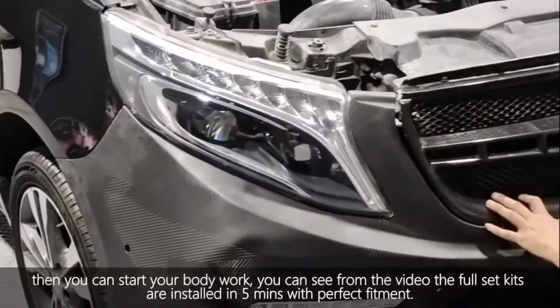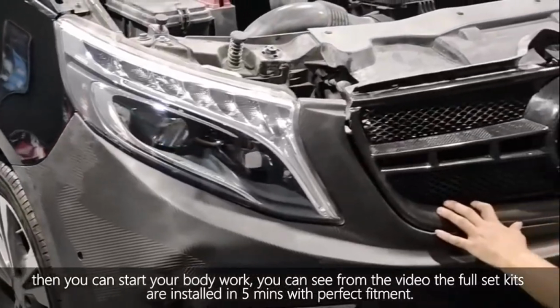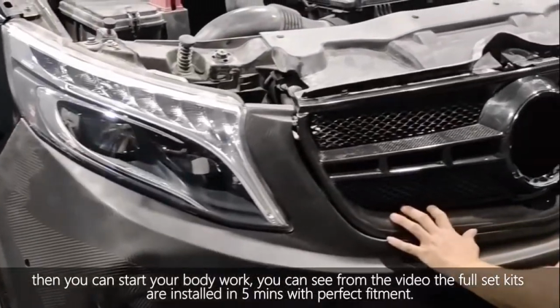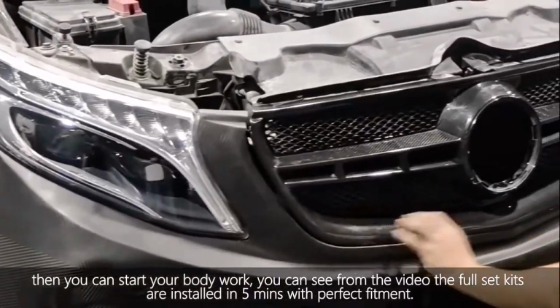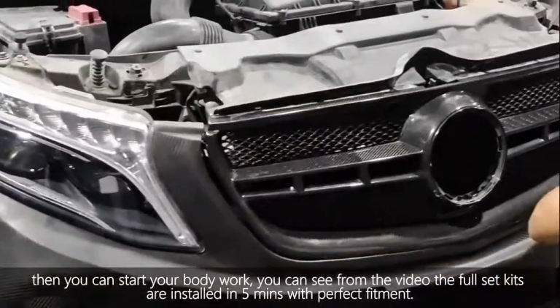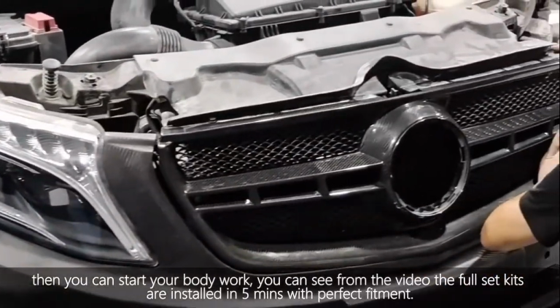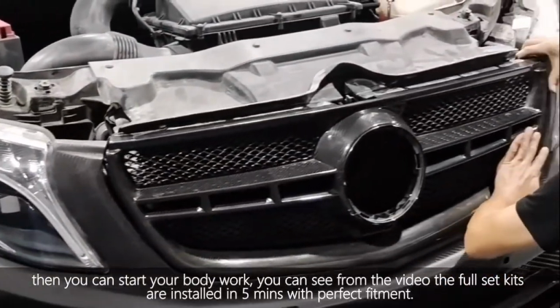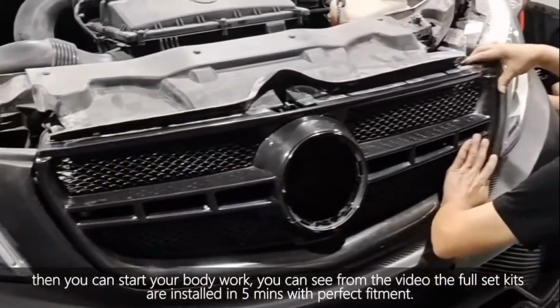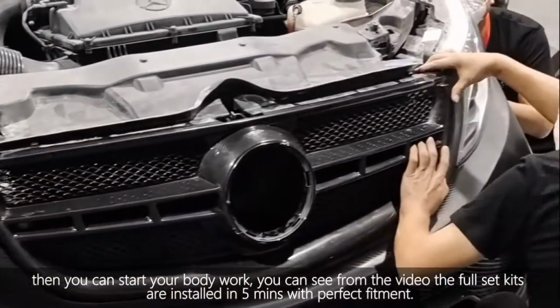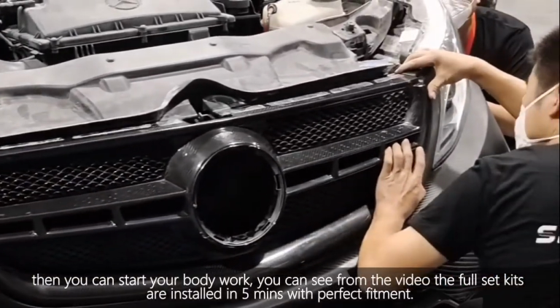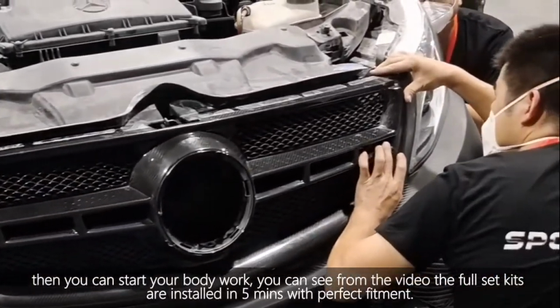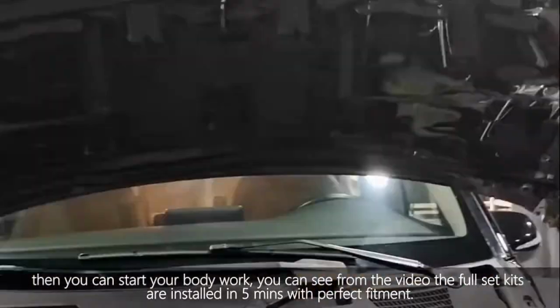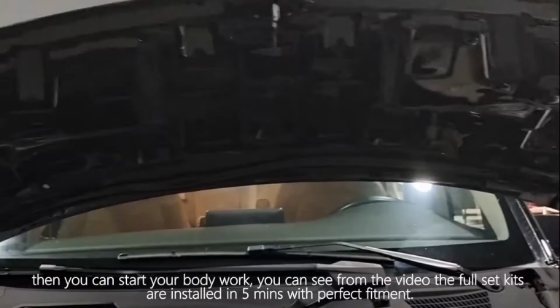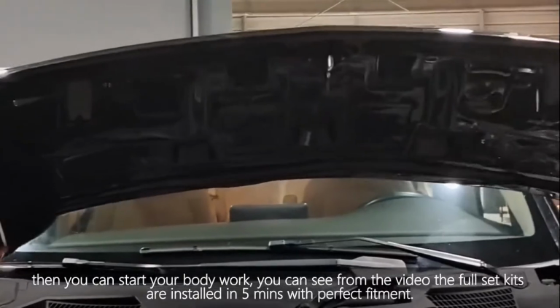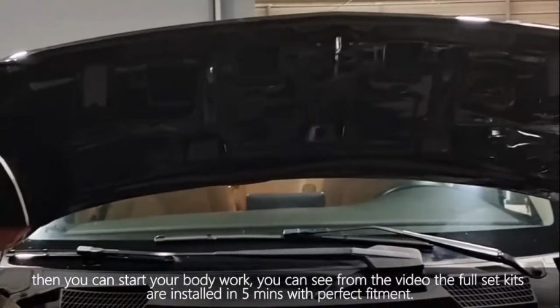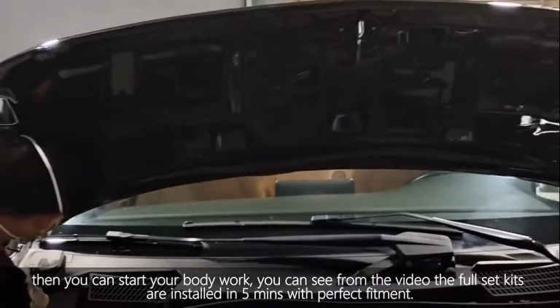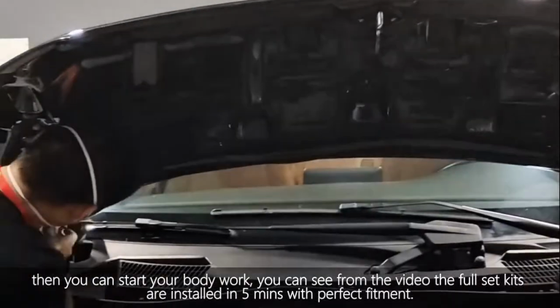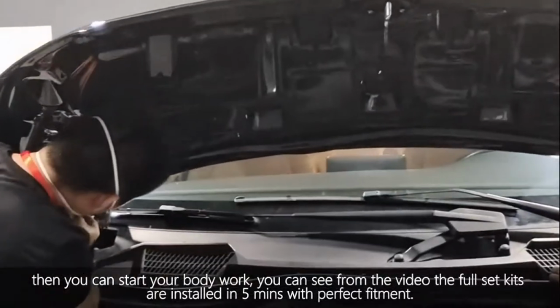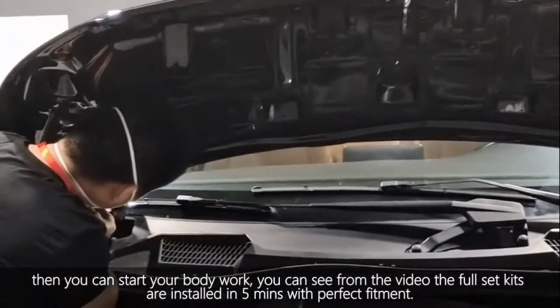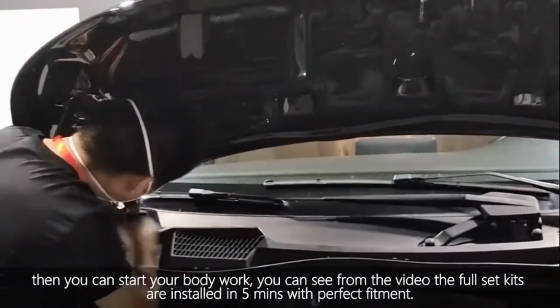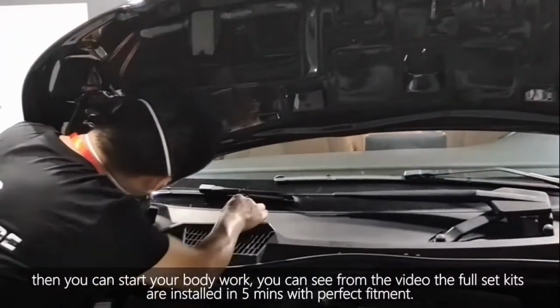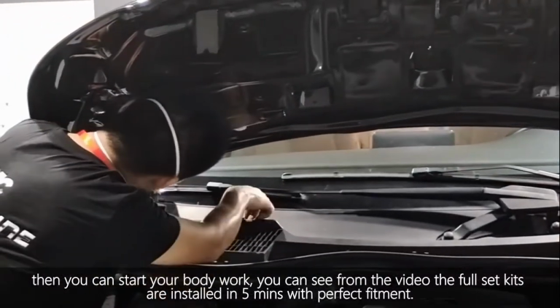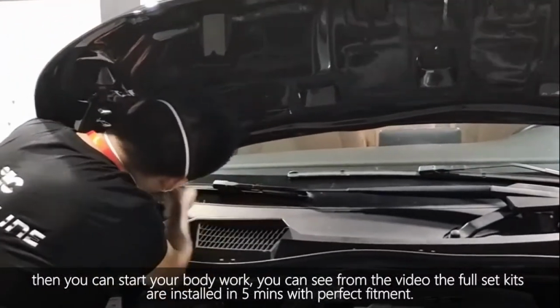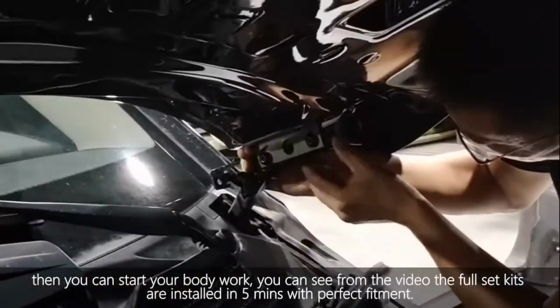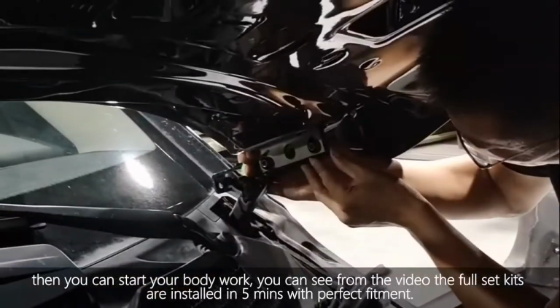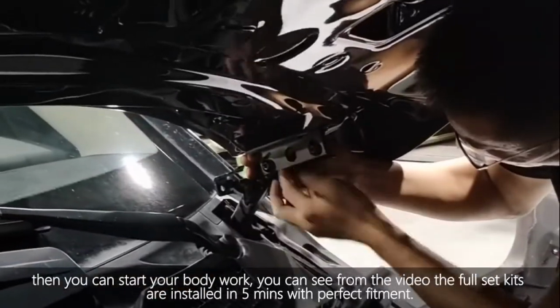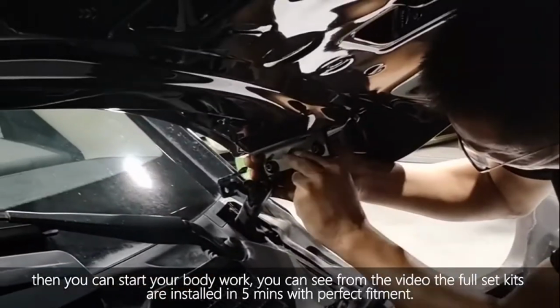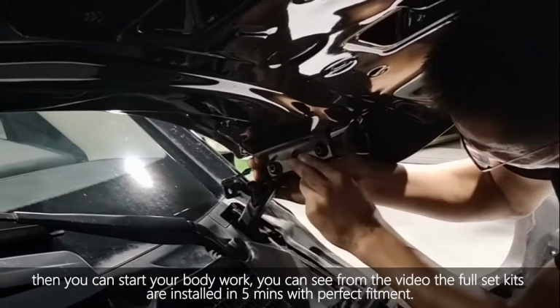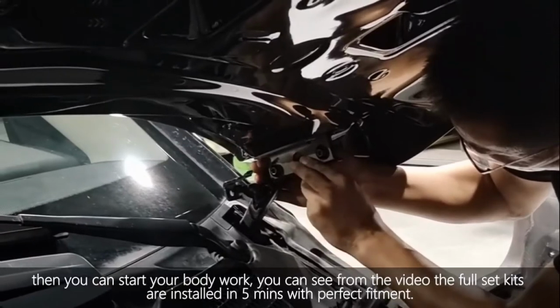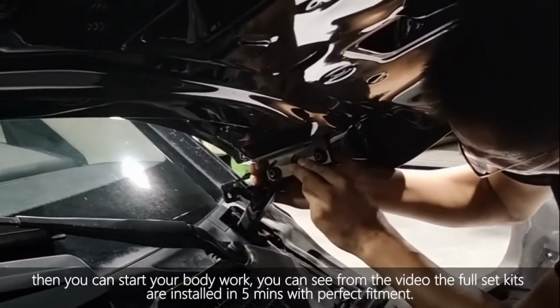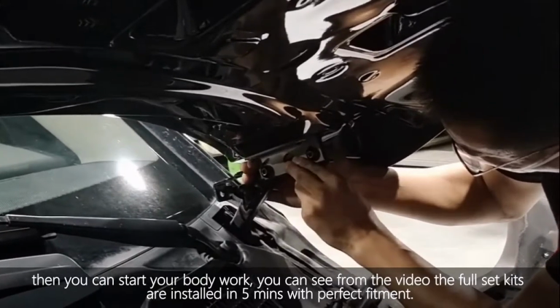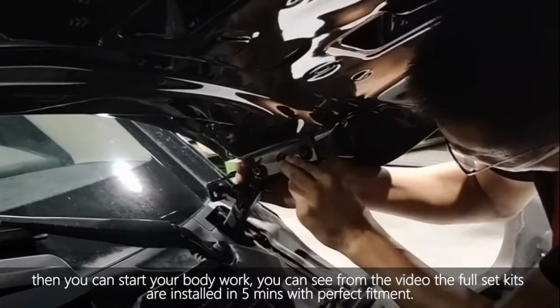In the front of the video, you can see that all the body kits for the Mercedes Vito only need about 10 minutes to install, from hood to bumpers, with a perfect fitment.